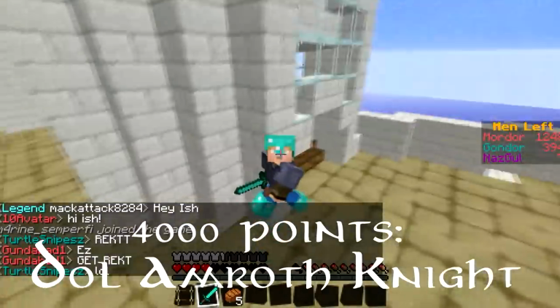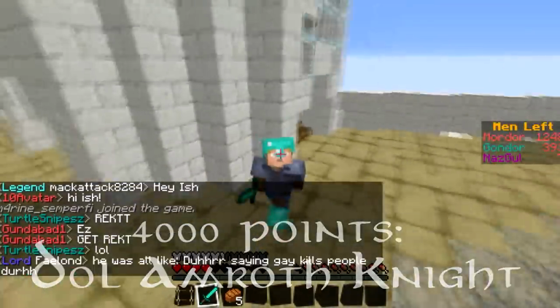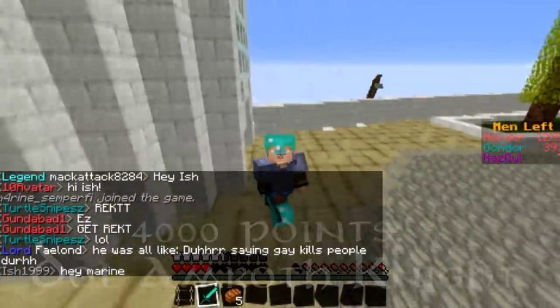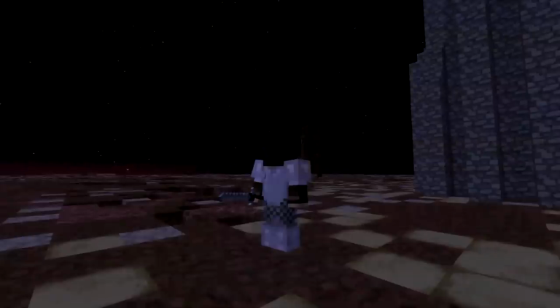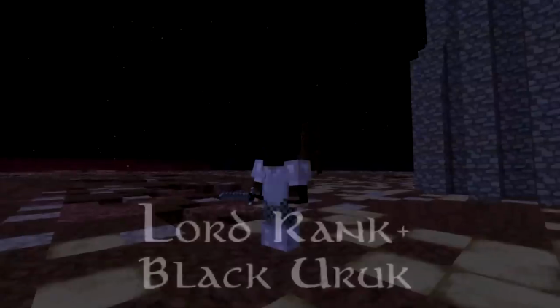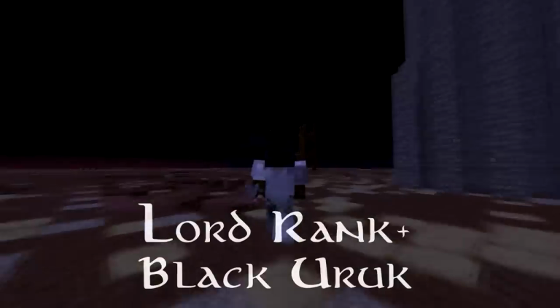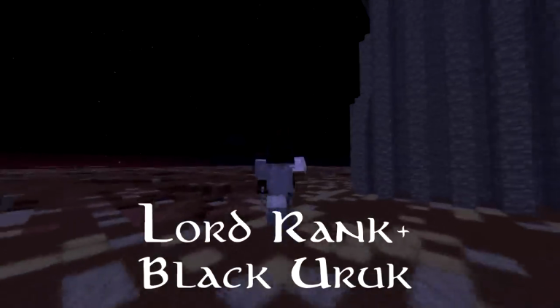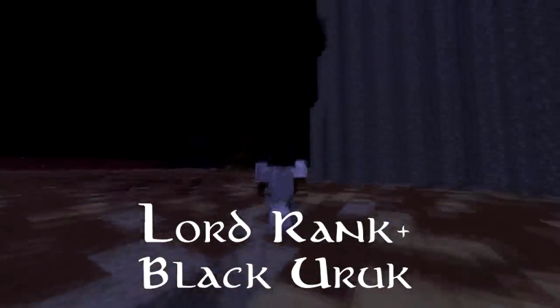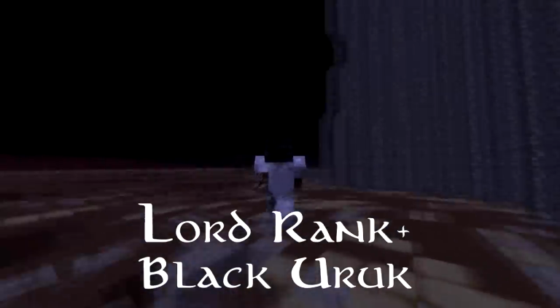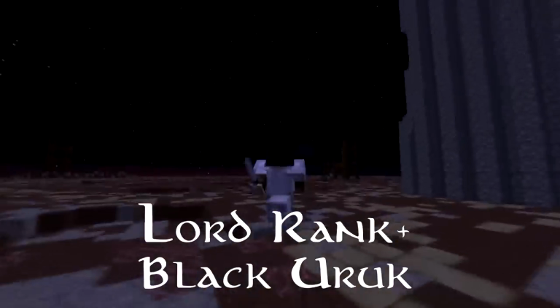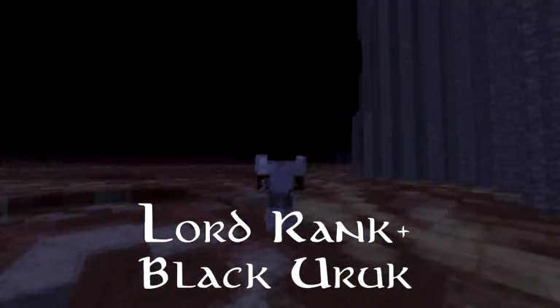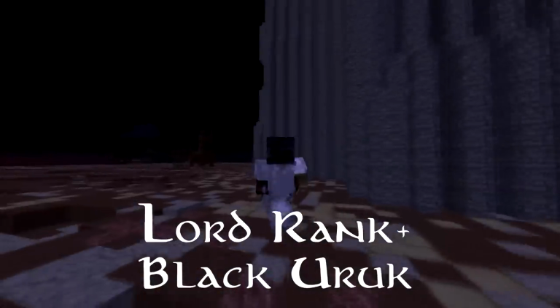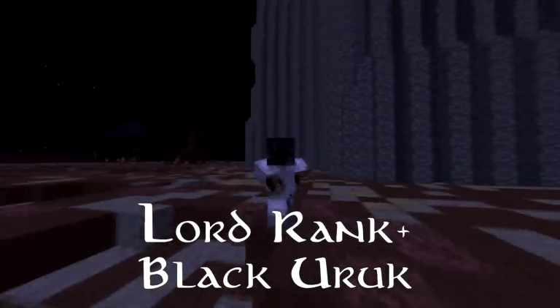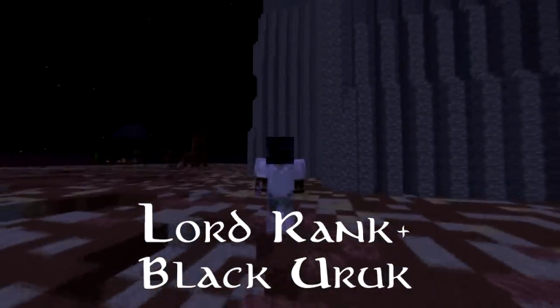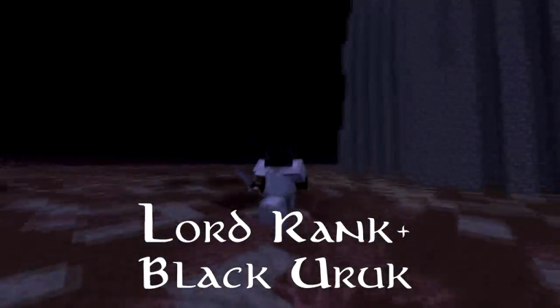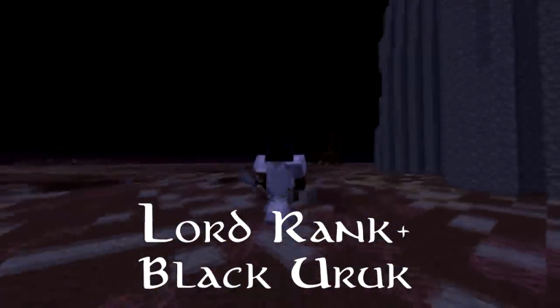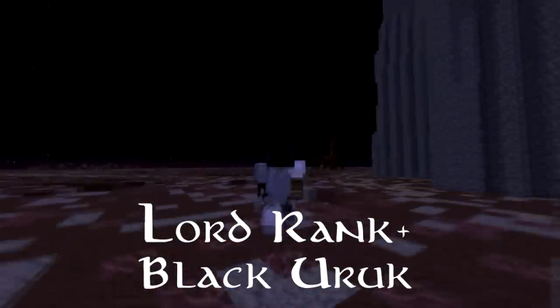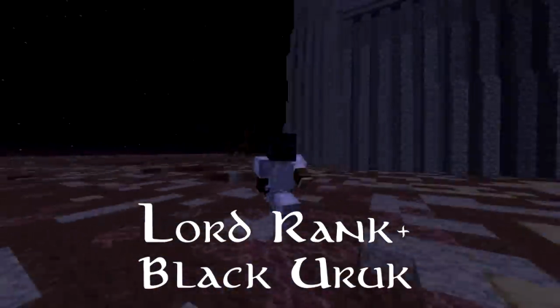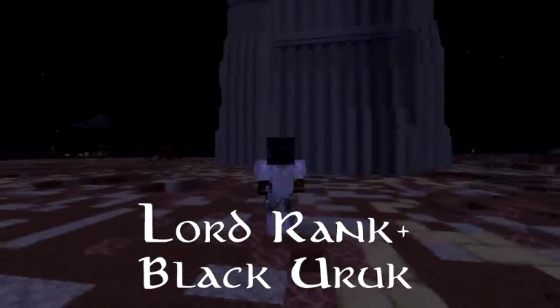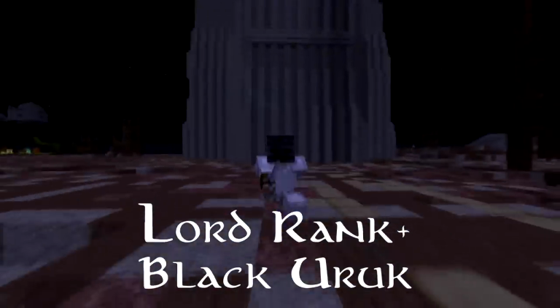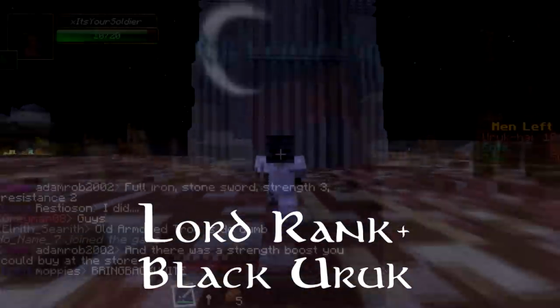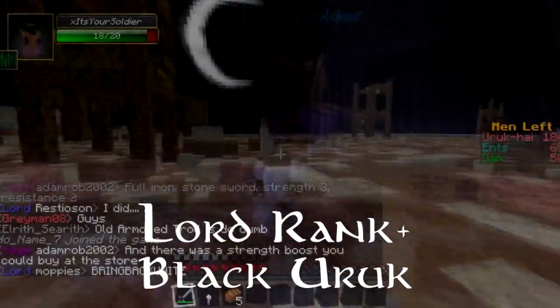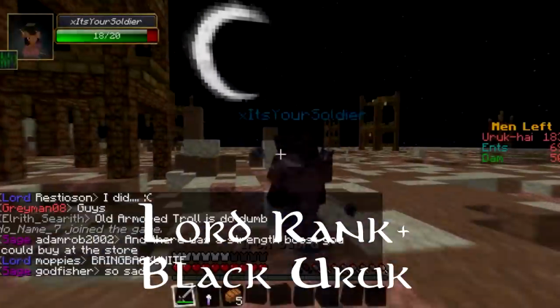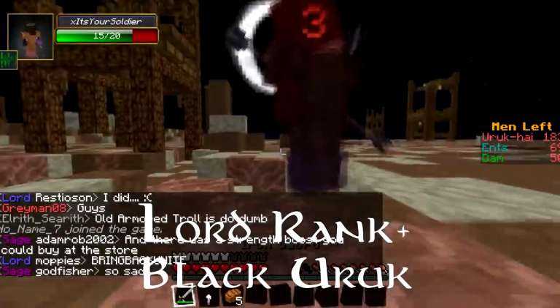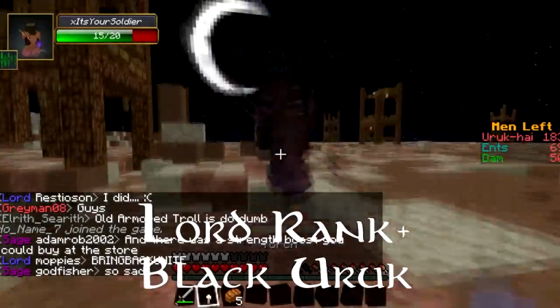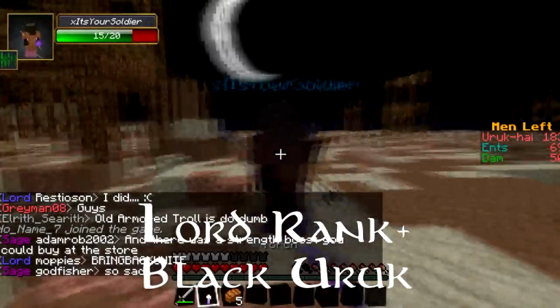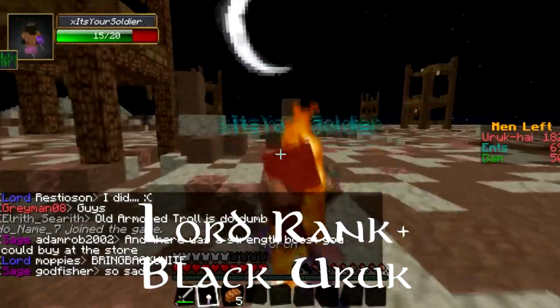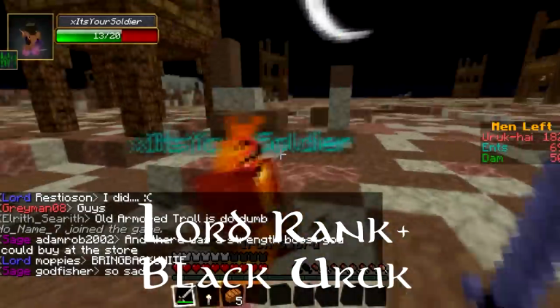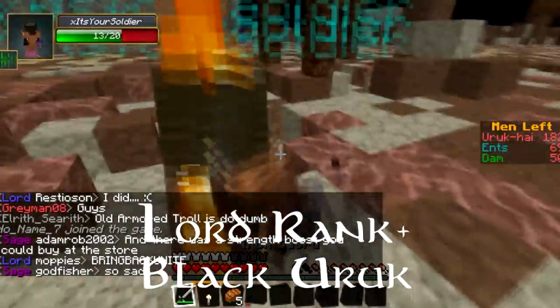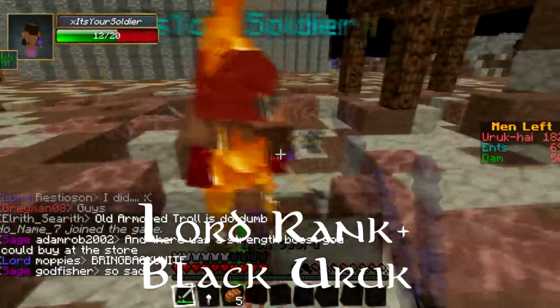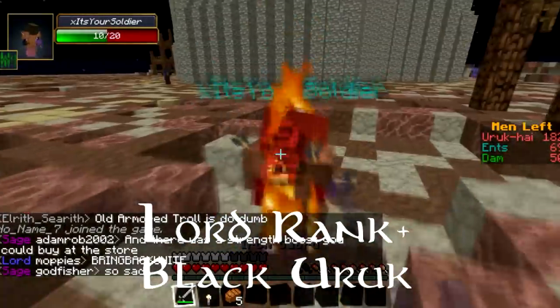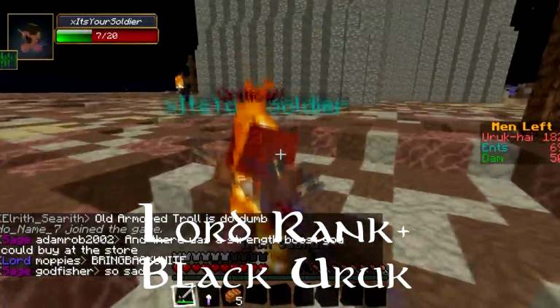The Black Yurk is available to the Isengard team. Fire Aspect 5 allows you to burn your enemies alive, along with an iron sword Sharpness 1 to help you harvest the enemy team.